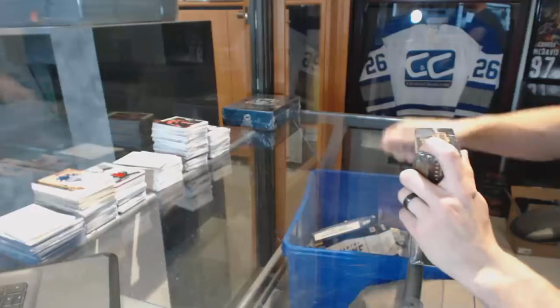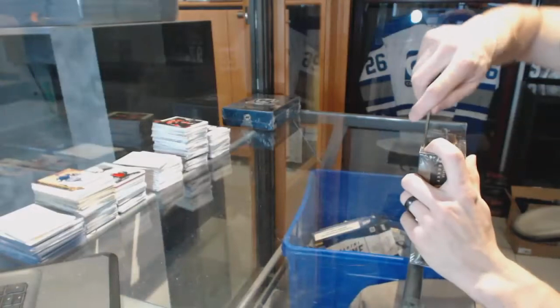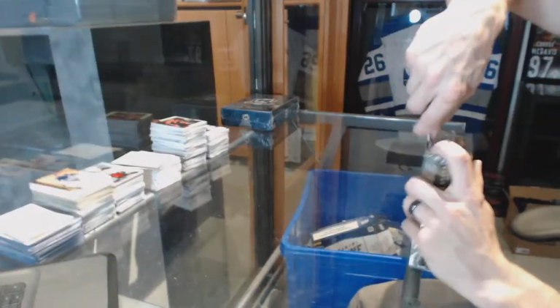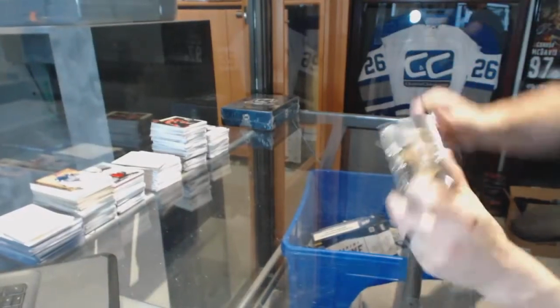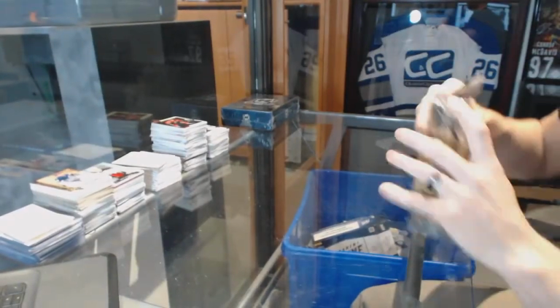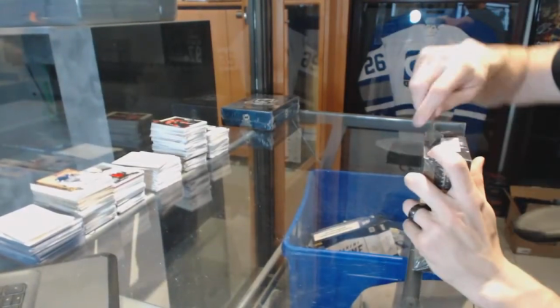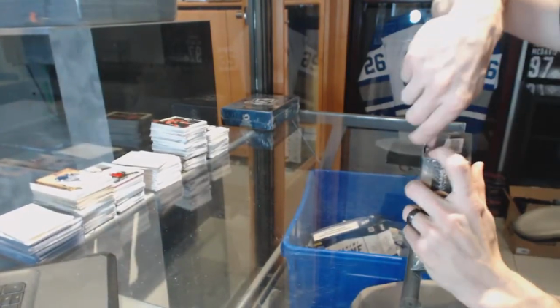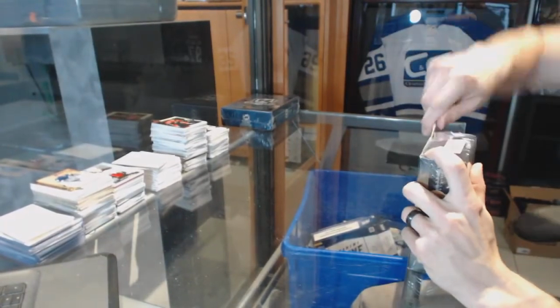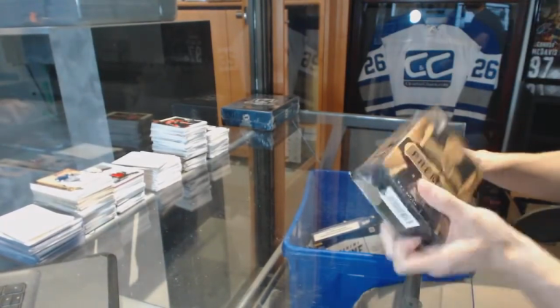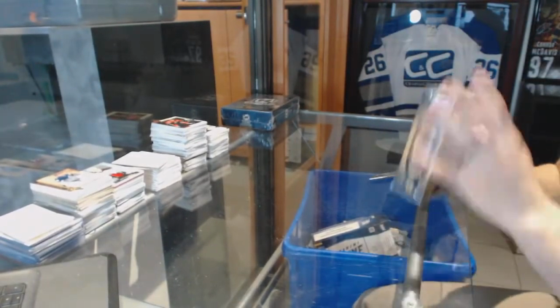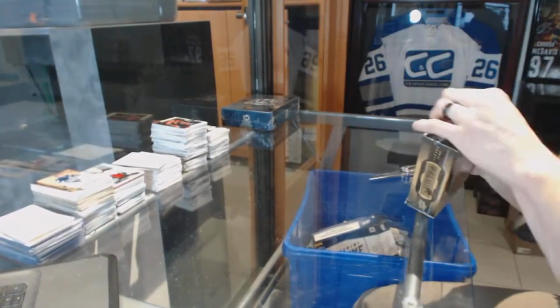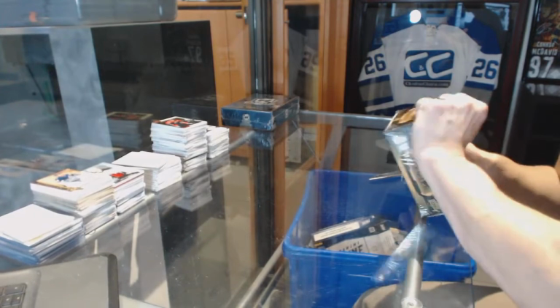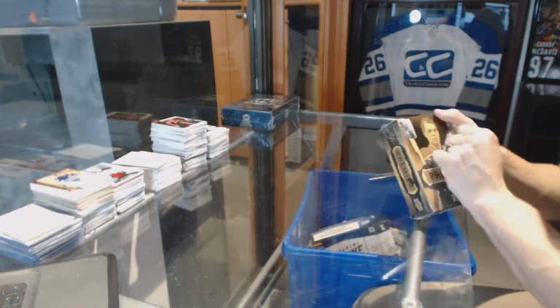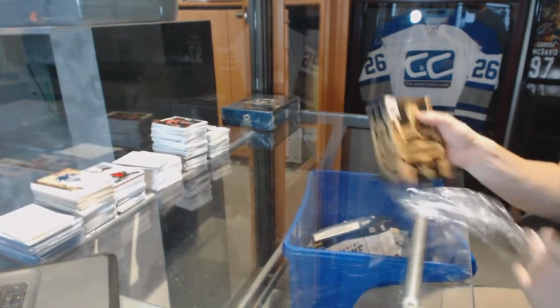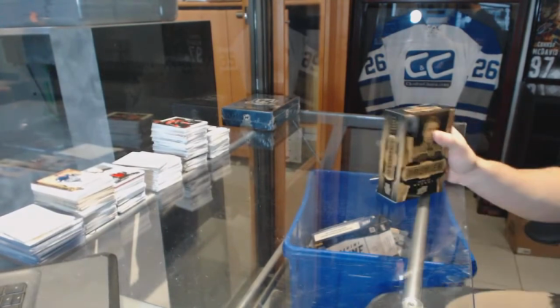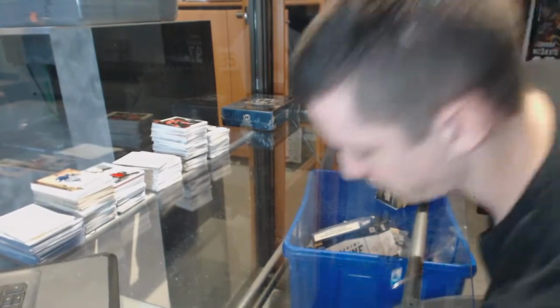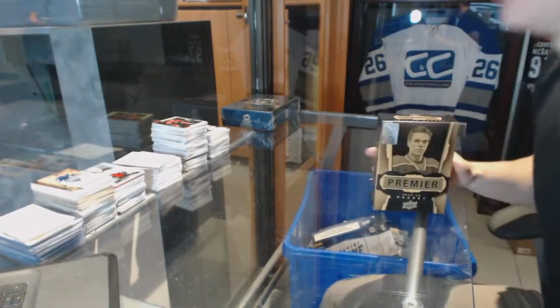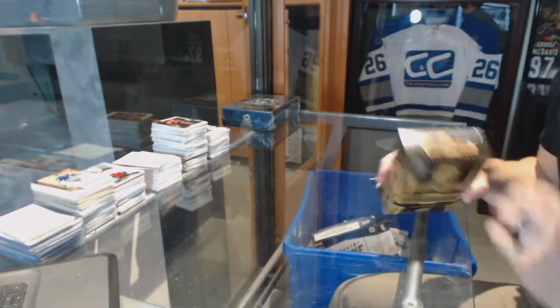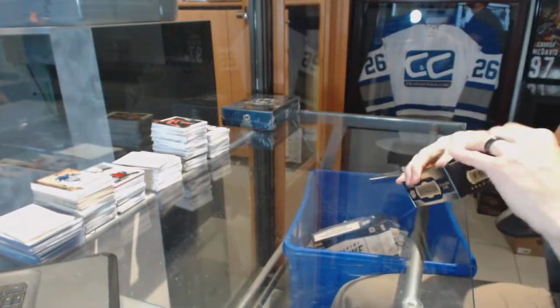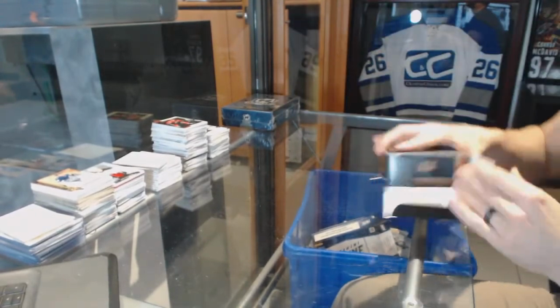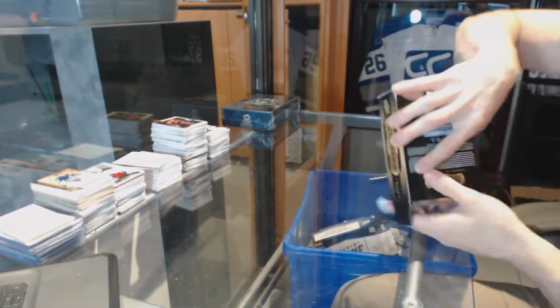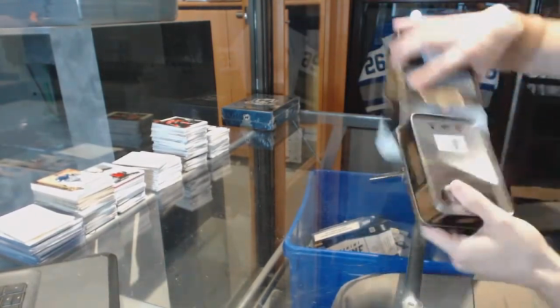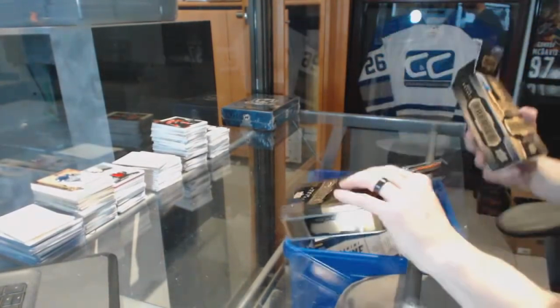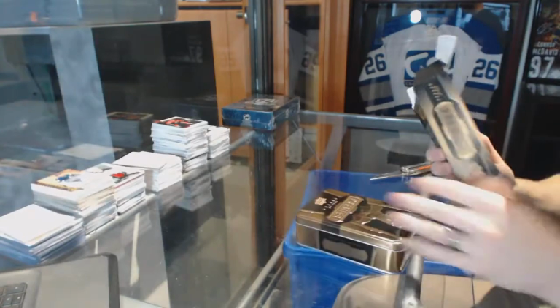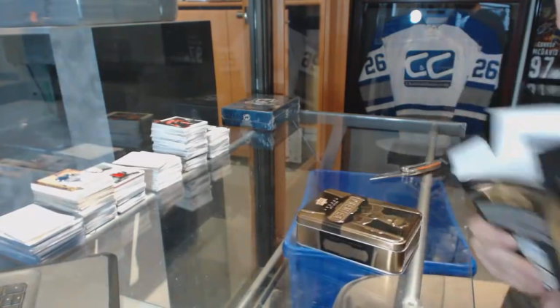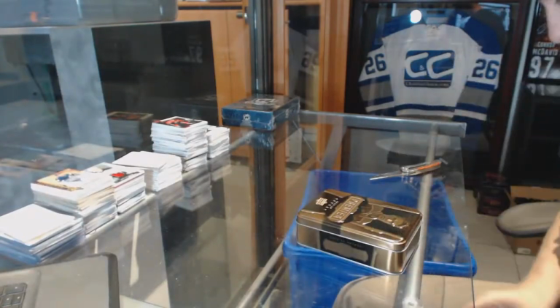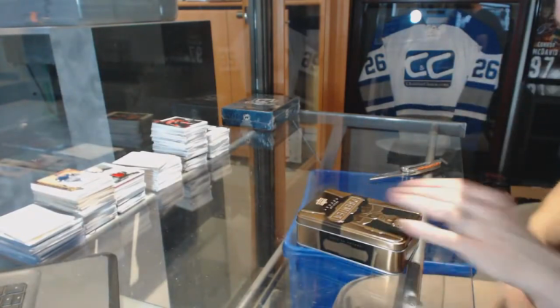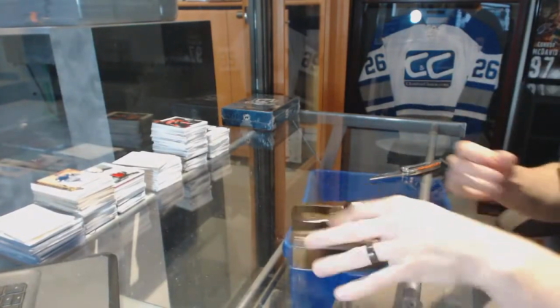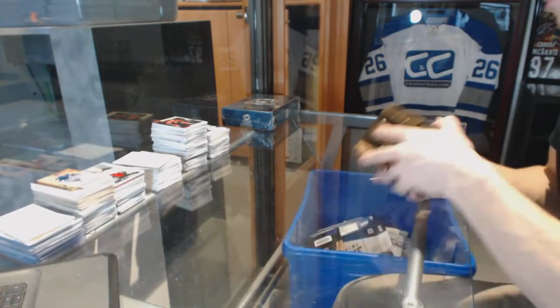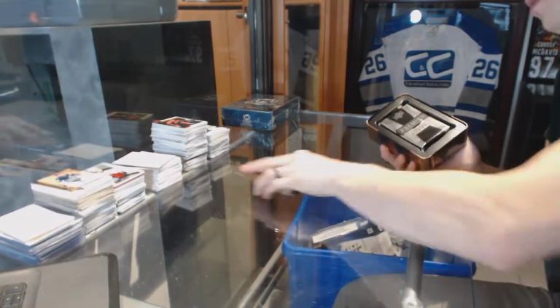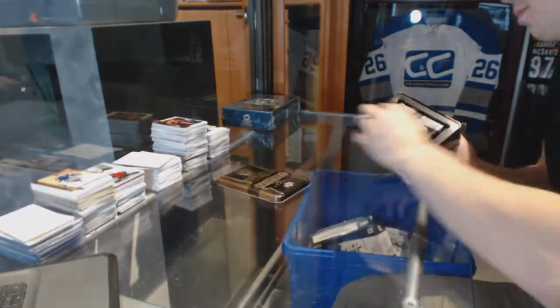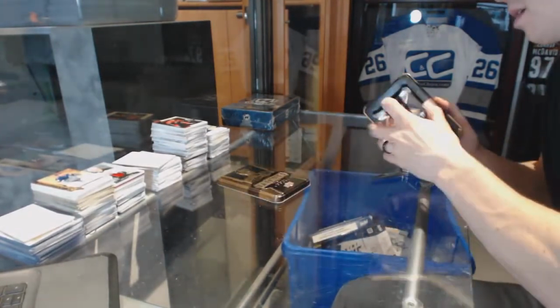Group rate number 65-32 with the 15-16 Upper Deck Premier and 14-15 Upper Deck The Cup. Starting with the Premier.